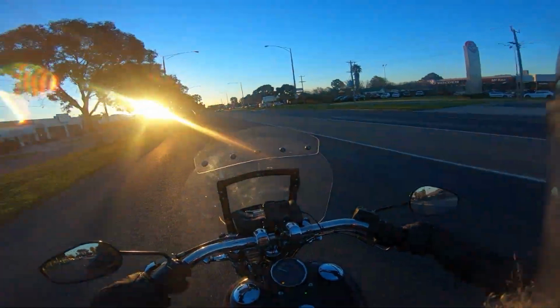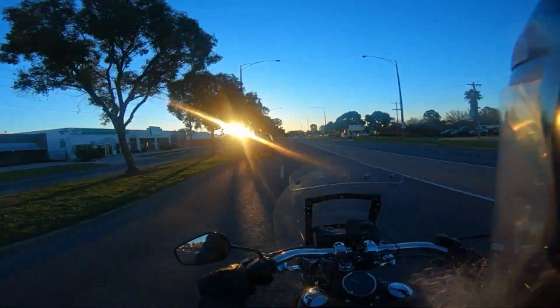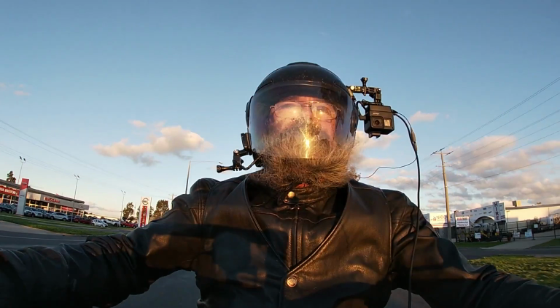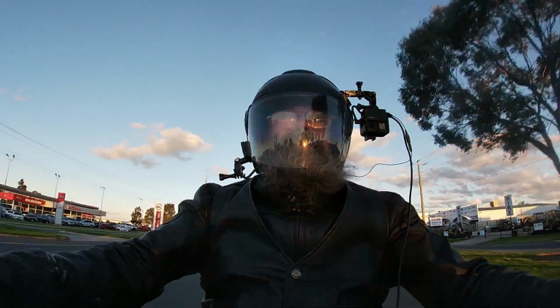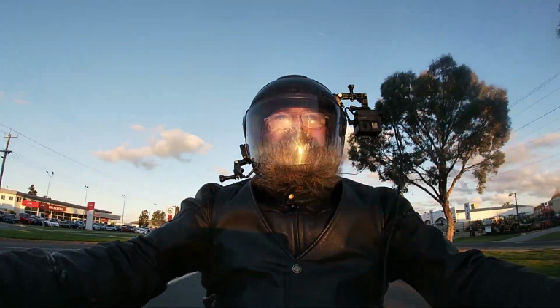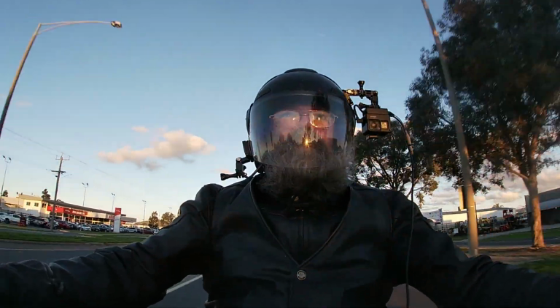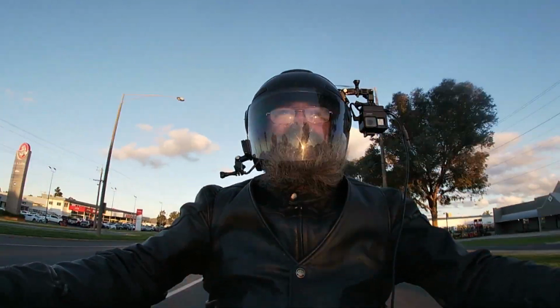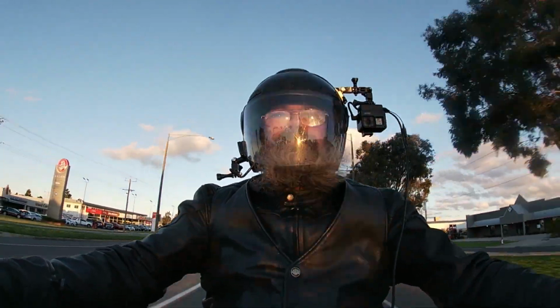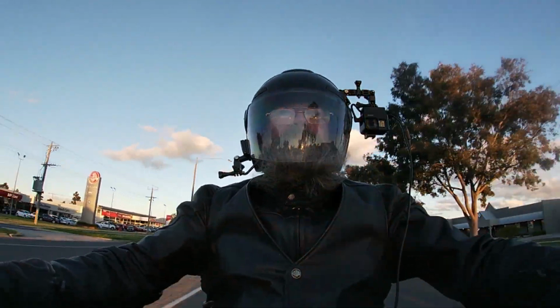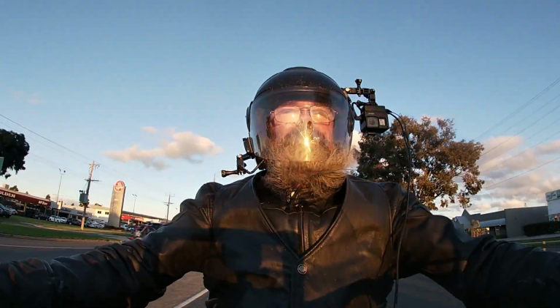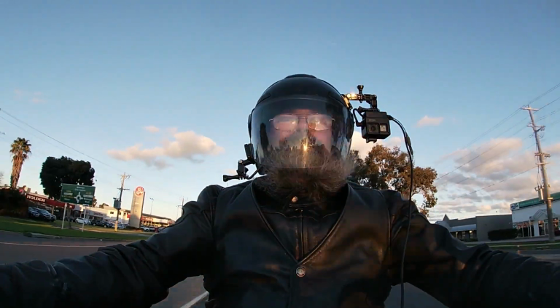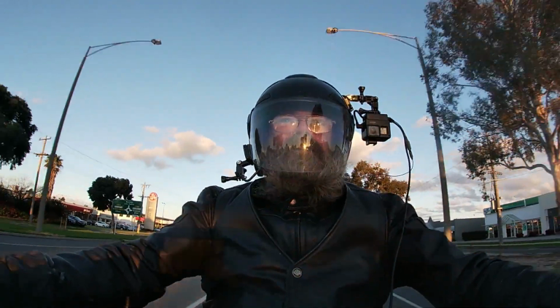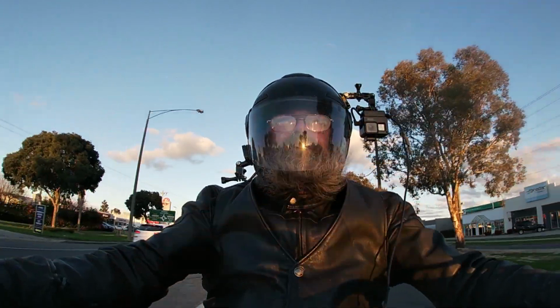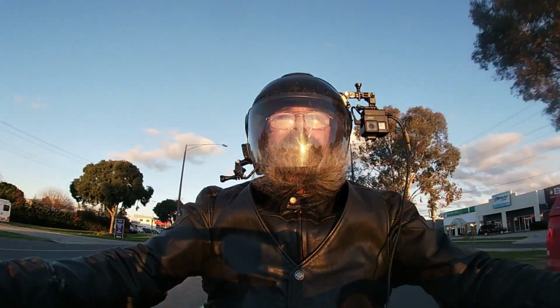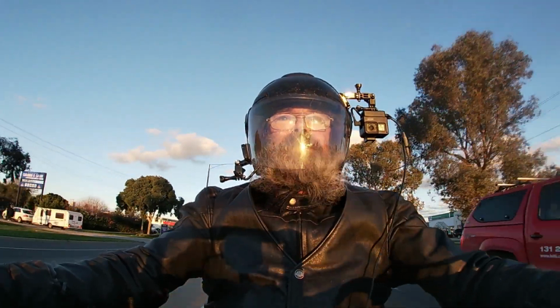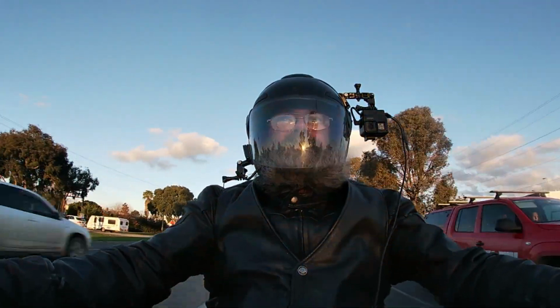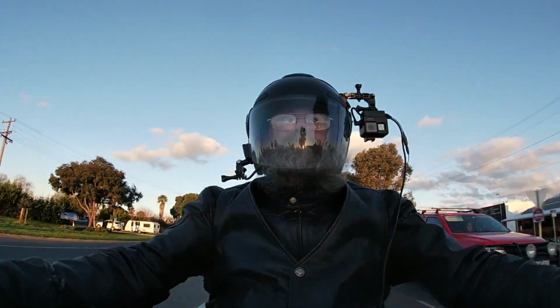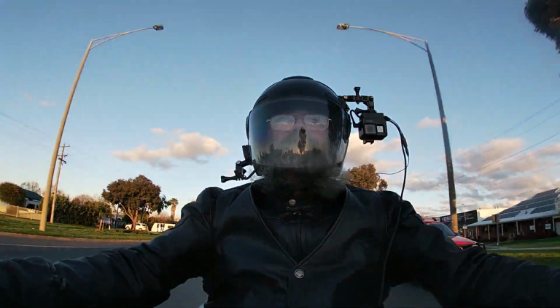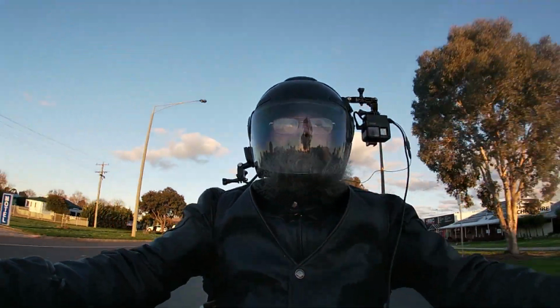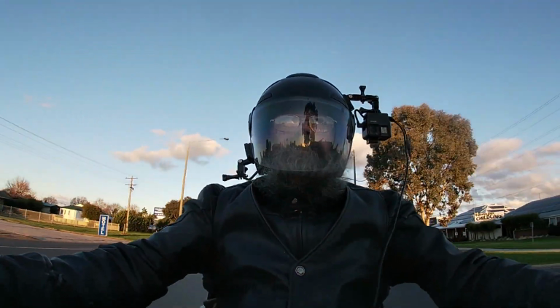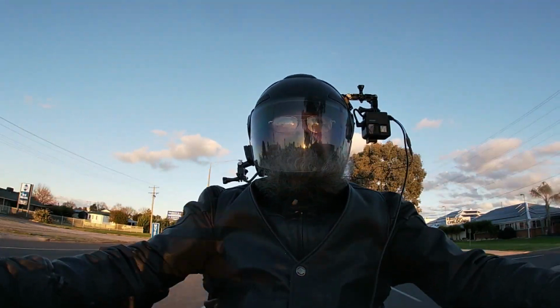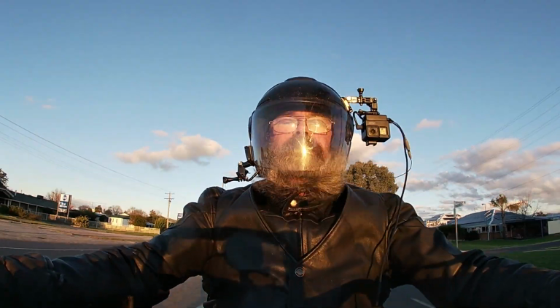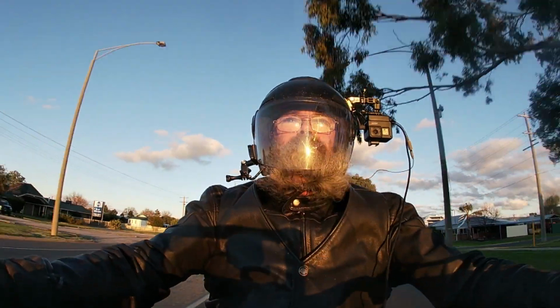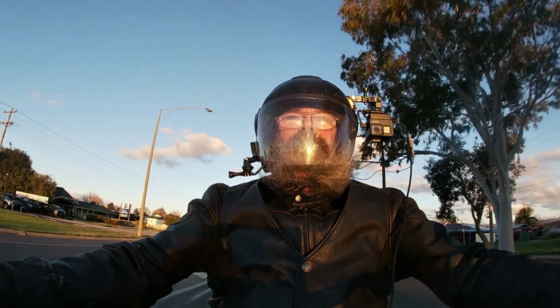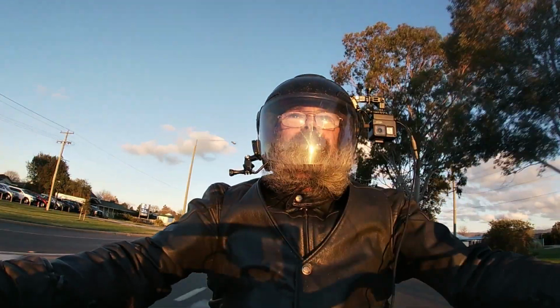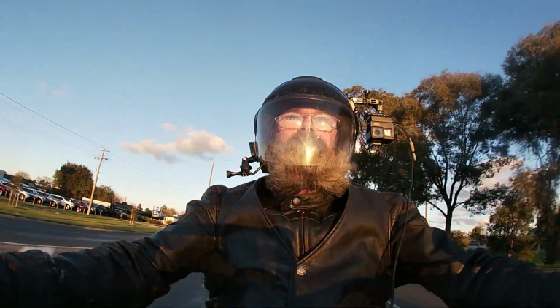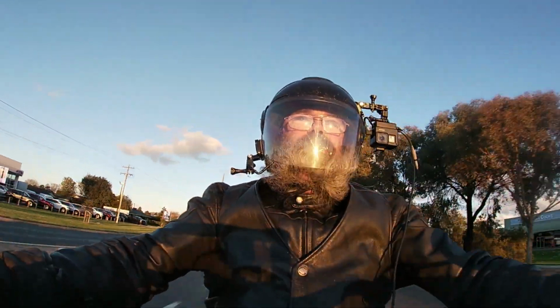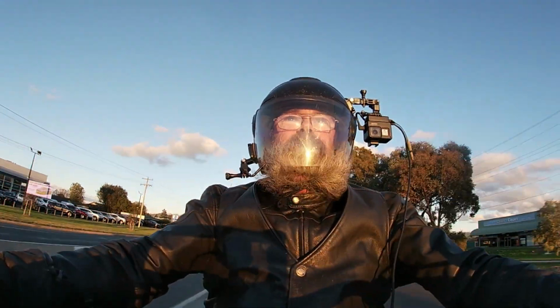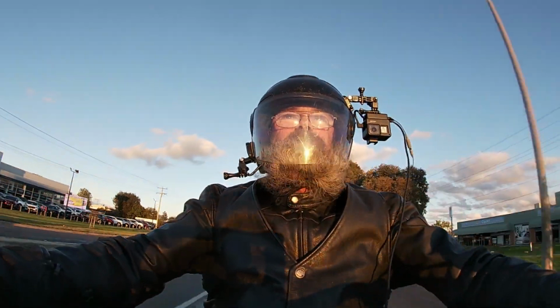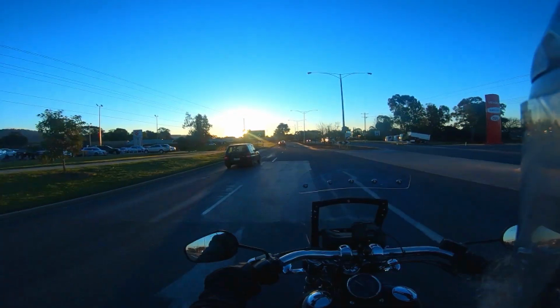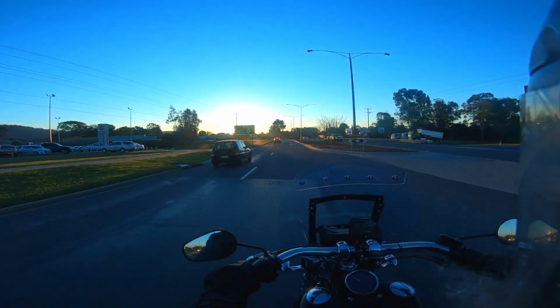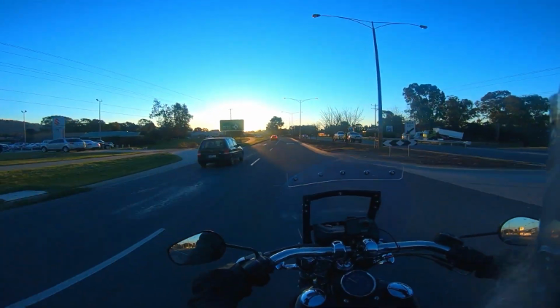Any of you guys who've got screens on your bikes, how thick is the screen — the material, the Perspex, the Plexiglas that you've got on your bike? I suppose I can look it up on Google, but might as well ask you lot.